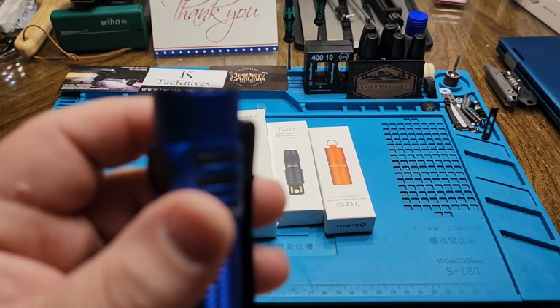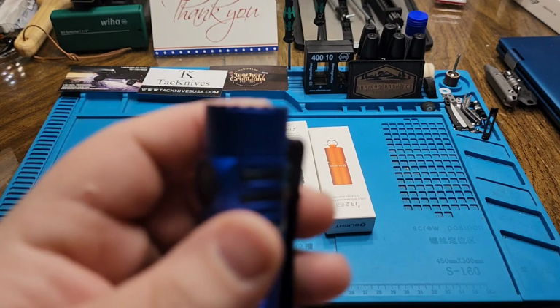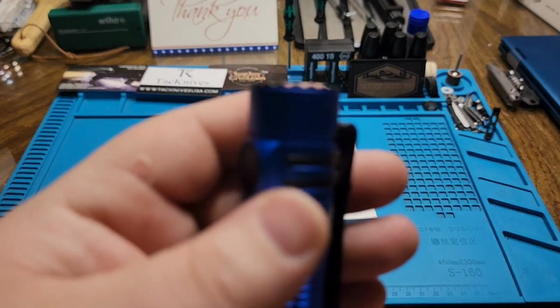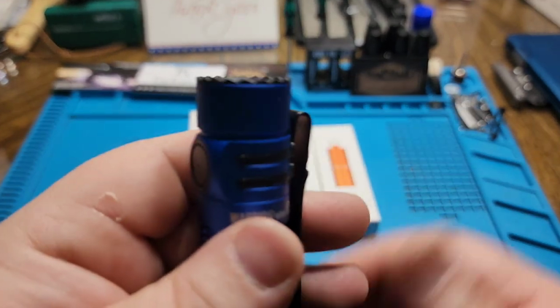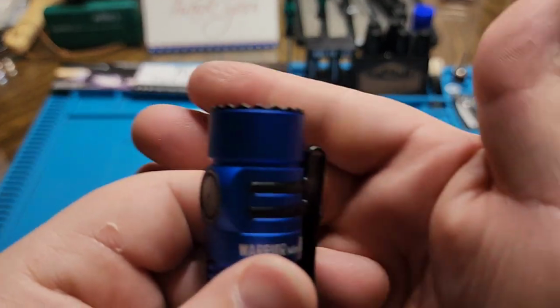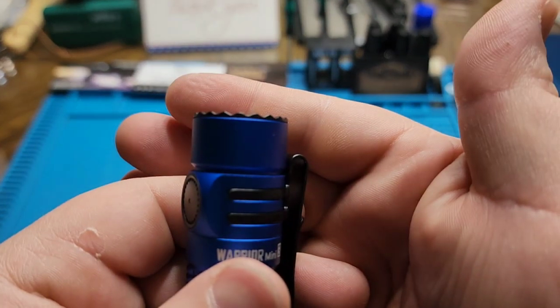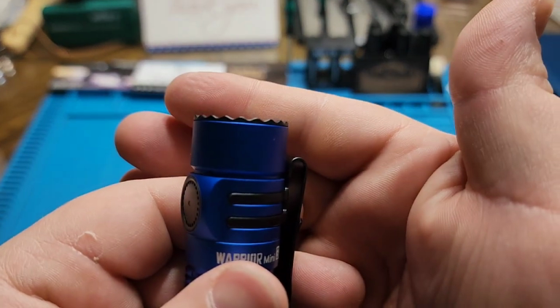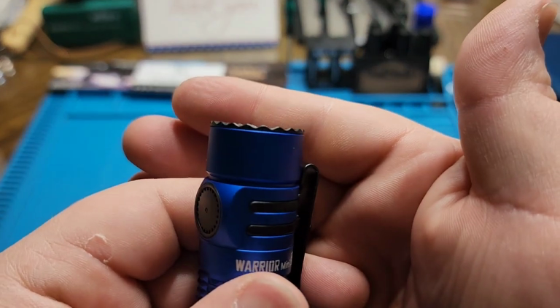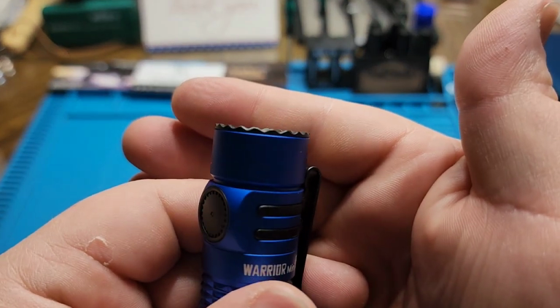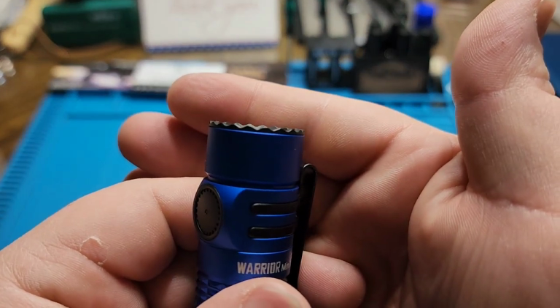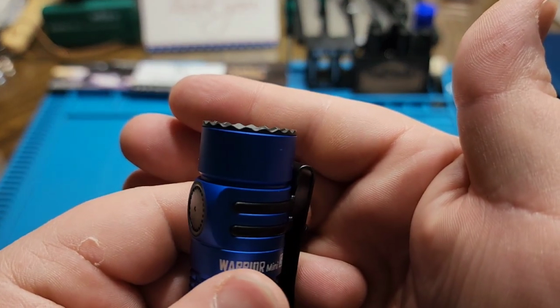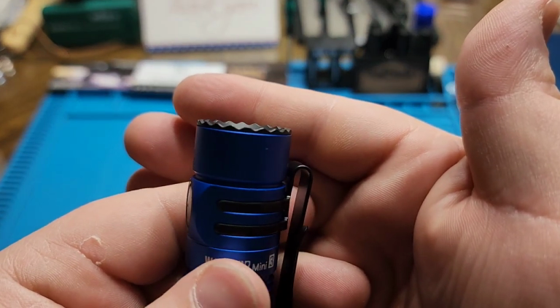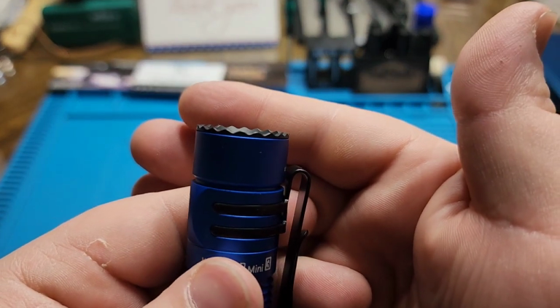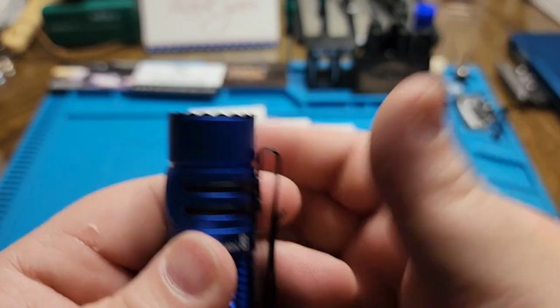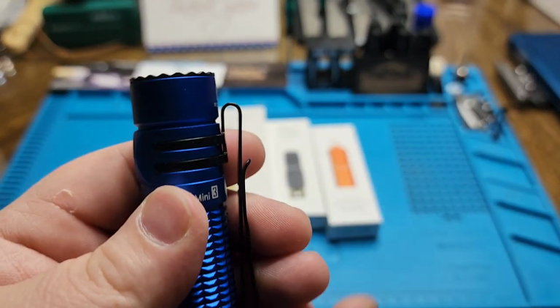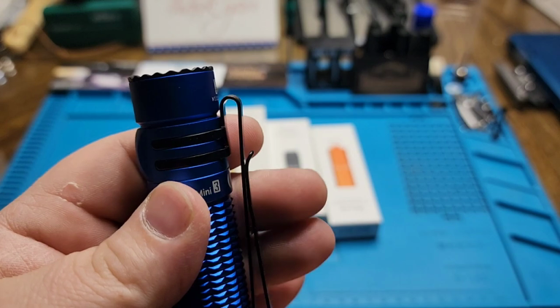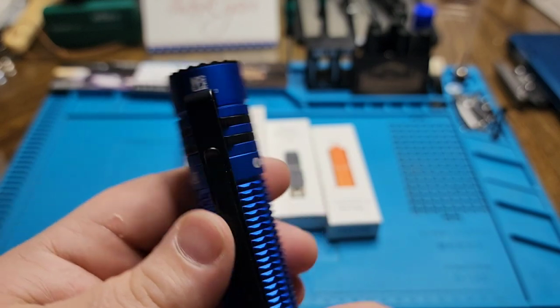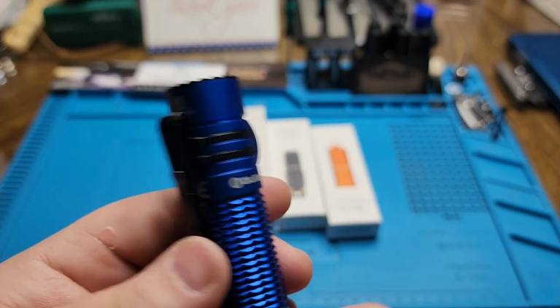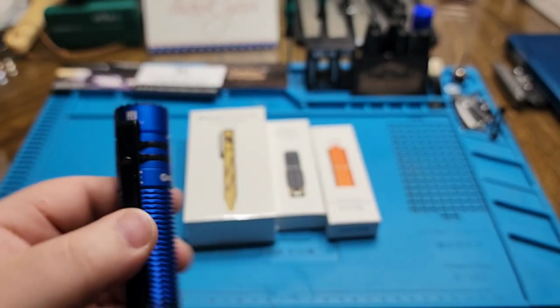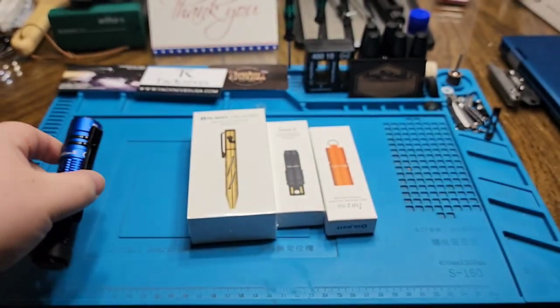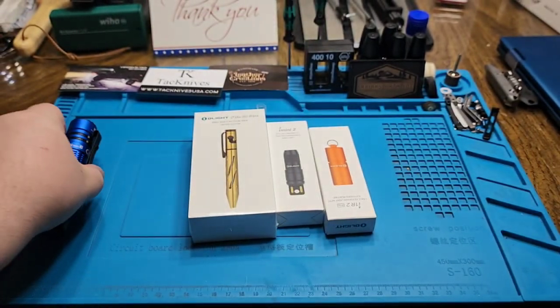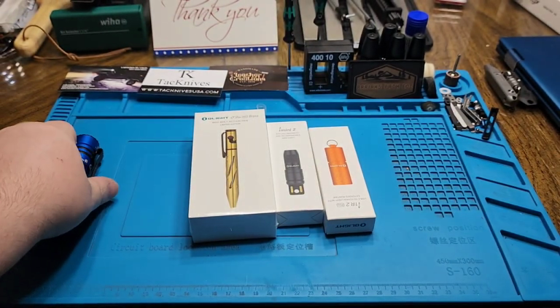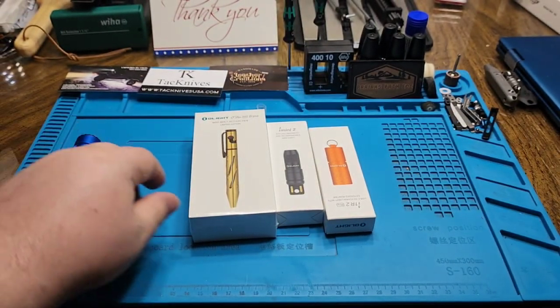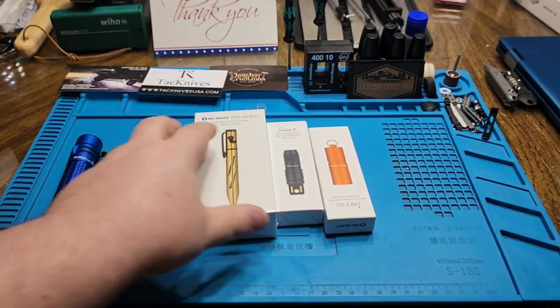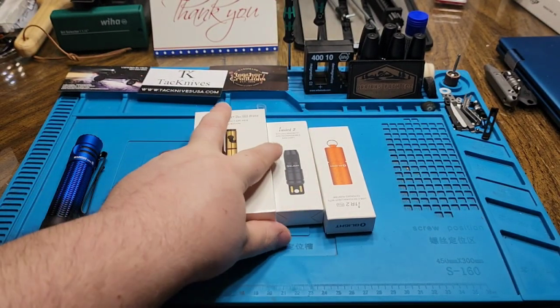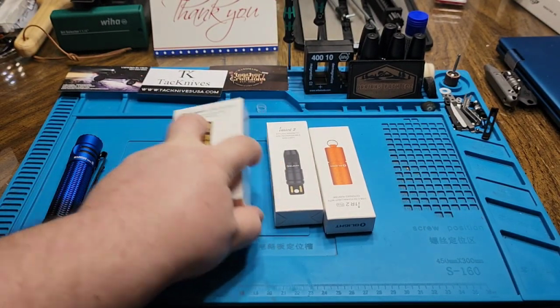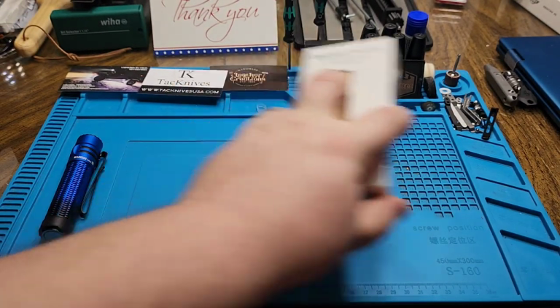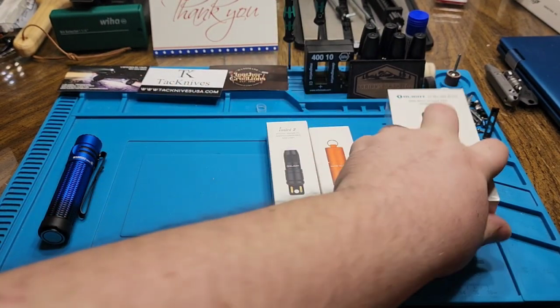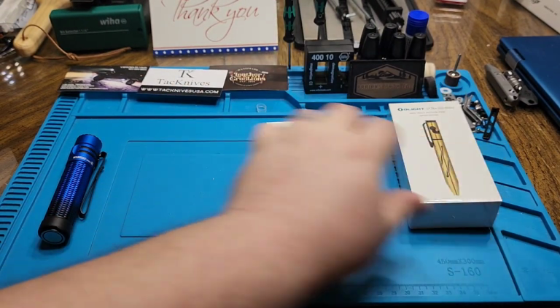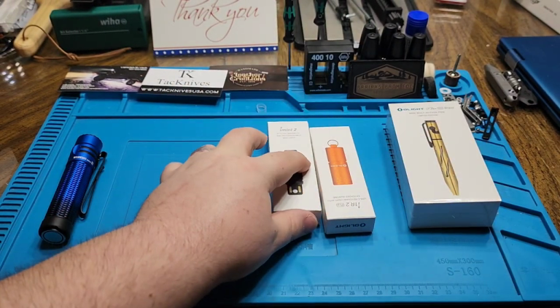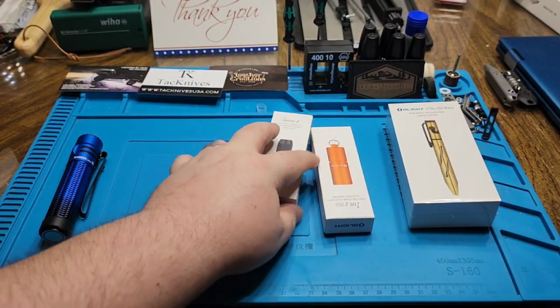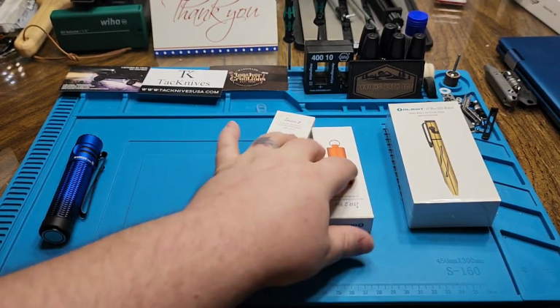You also have a different bezel as well, which is really cool. We'll go into the pen last.